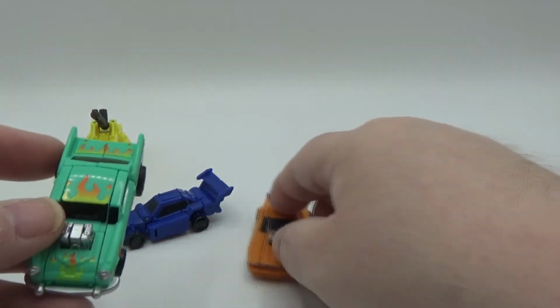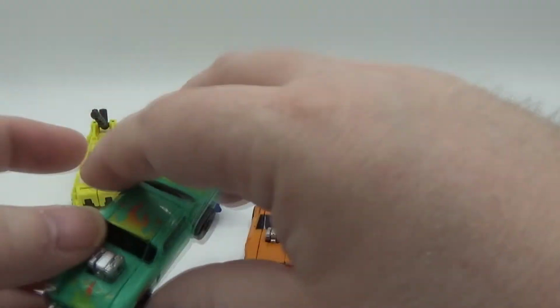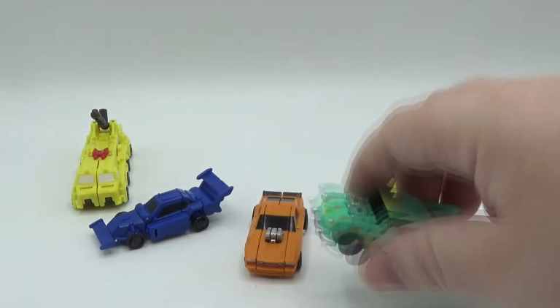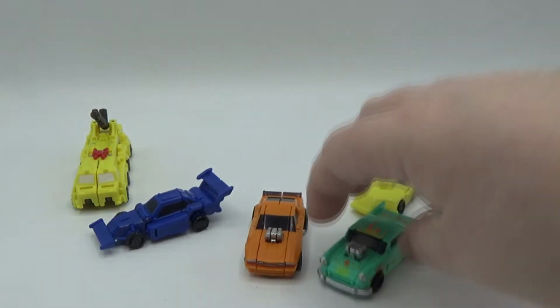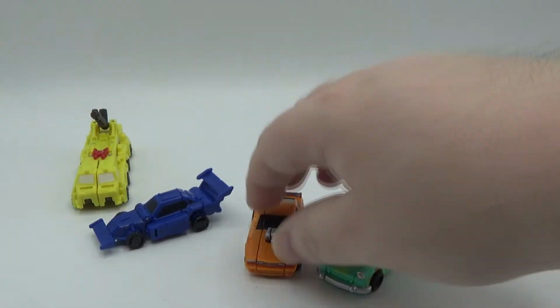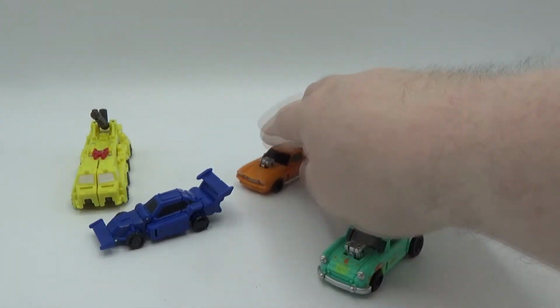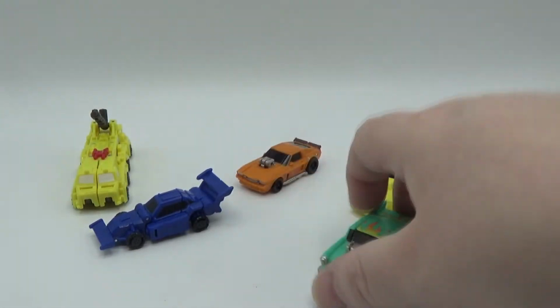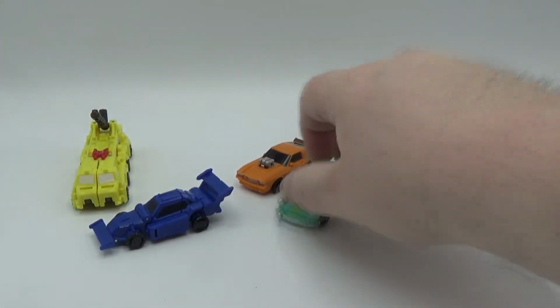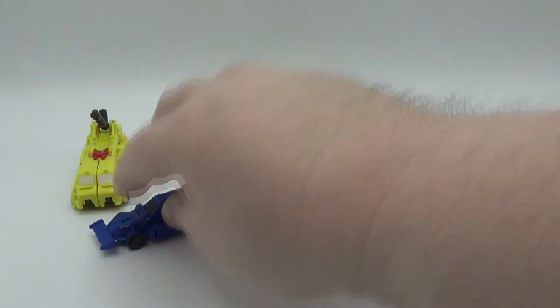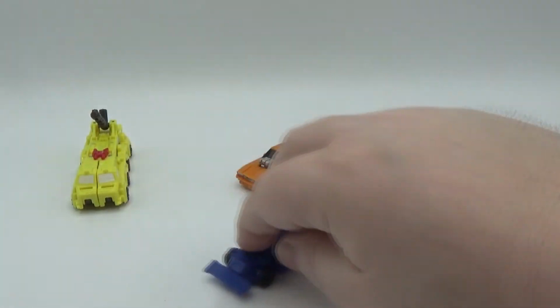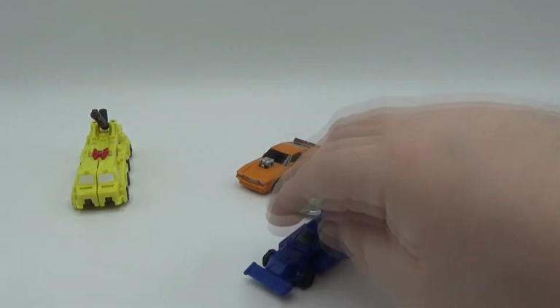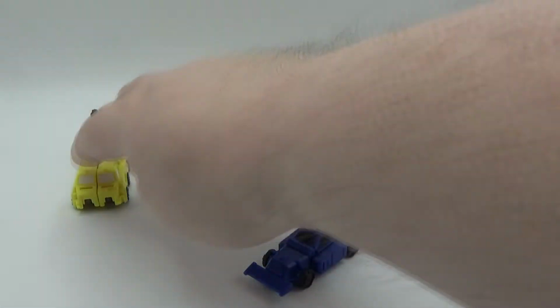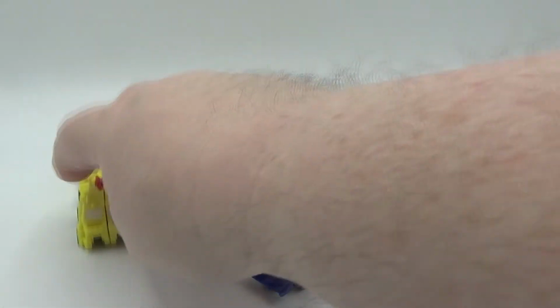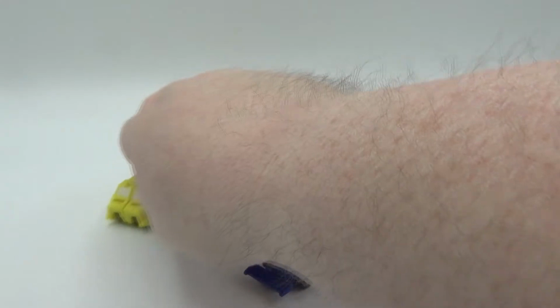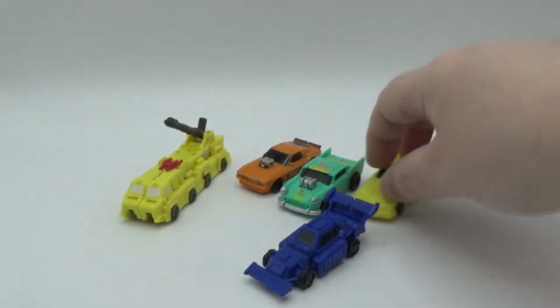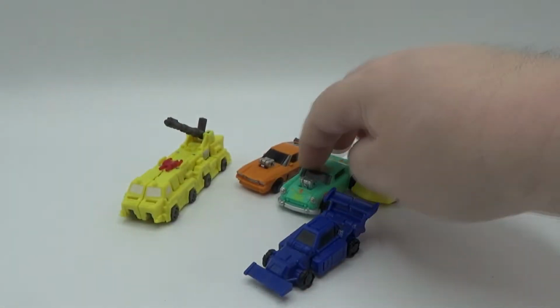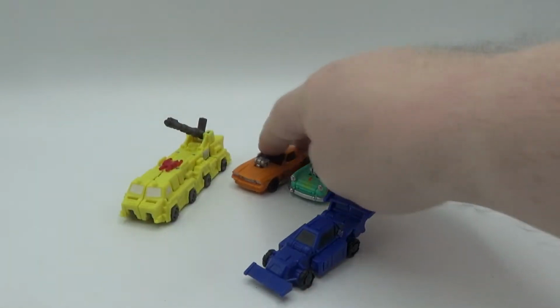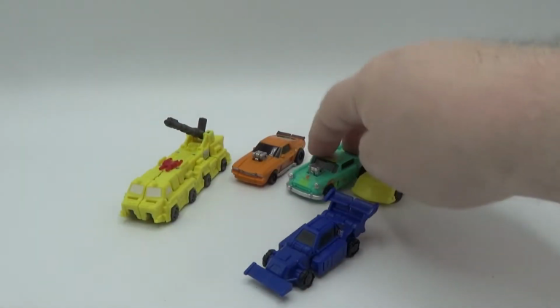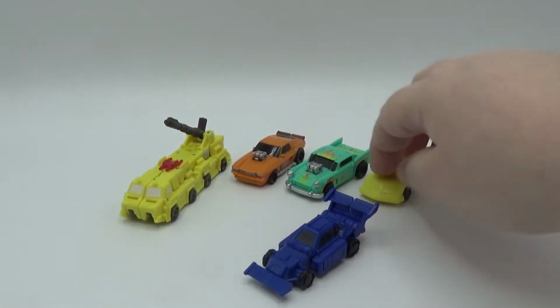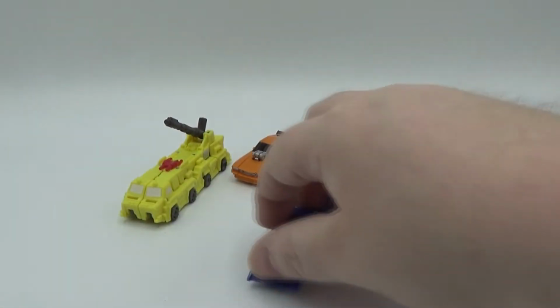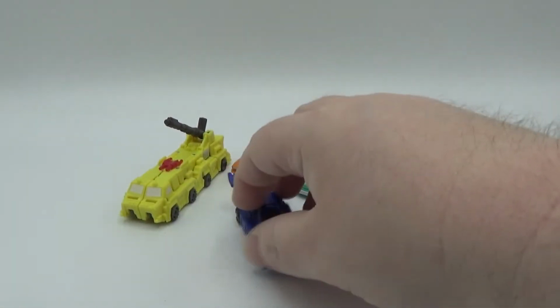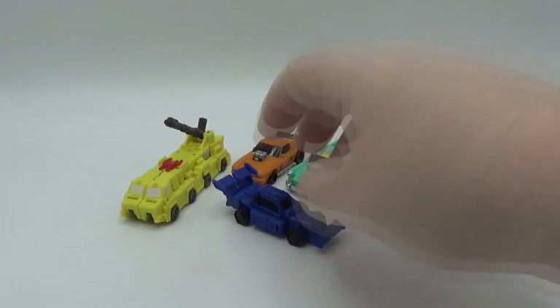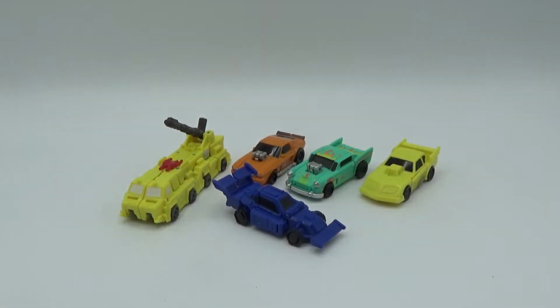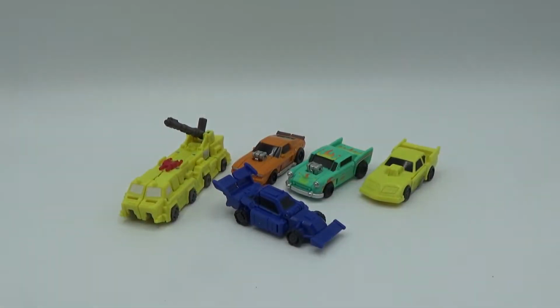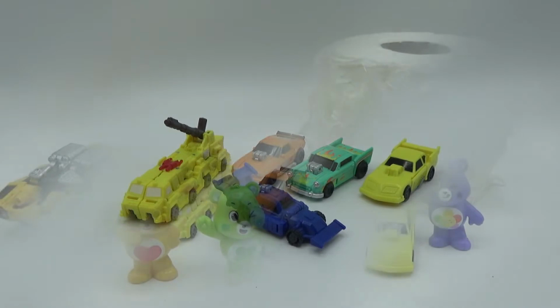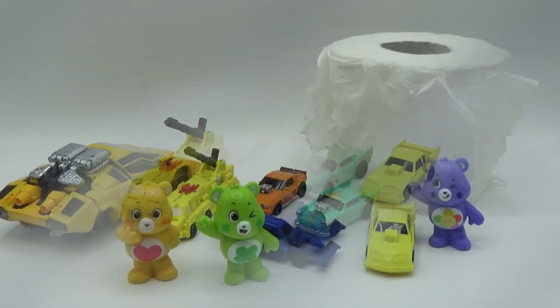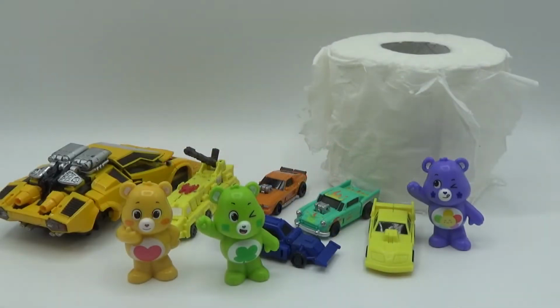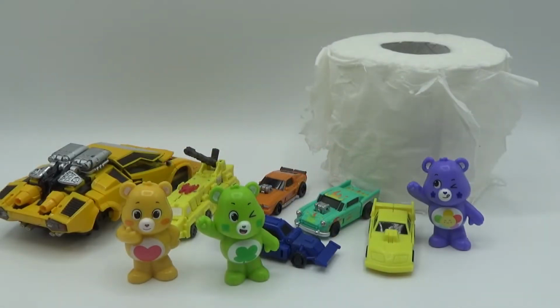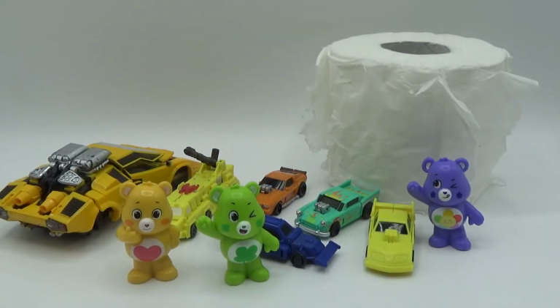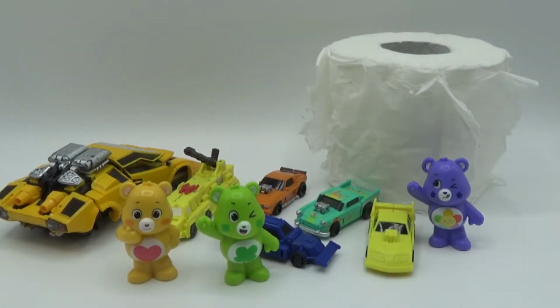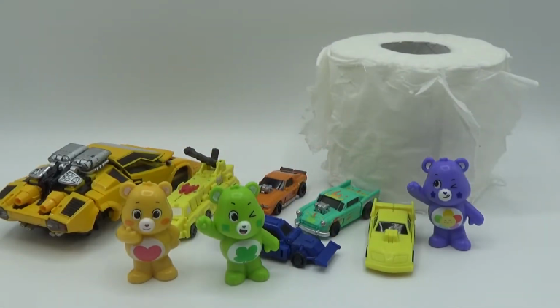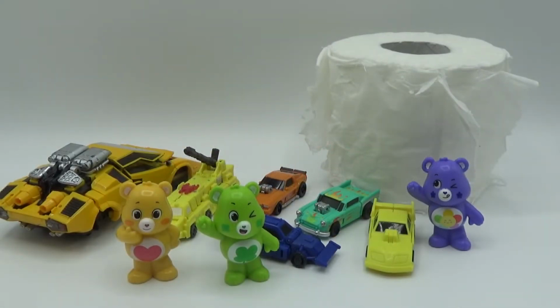I really wish they would reissue some M.A.S.K. — that'd be so cool. So there you go, there they are in their alt modes. Not much to talk about, but there you go. Crappagonics, crappy toilet paper, and Care Bears for scale.